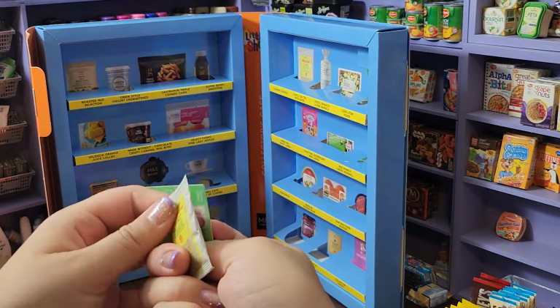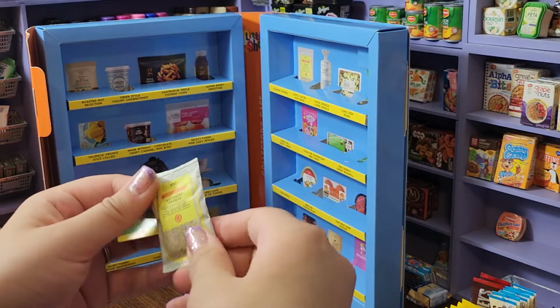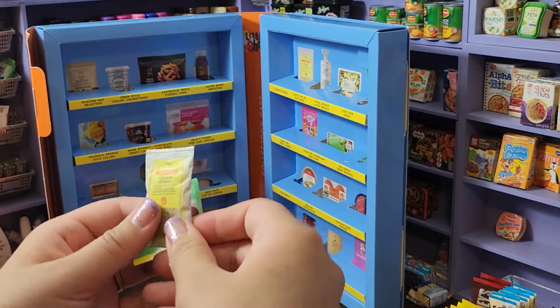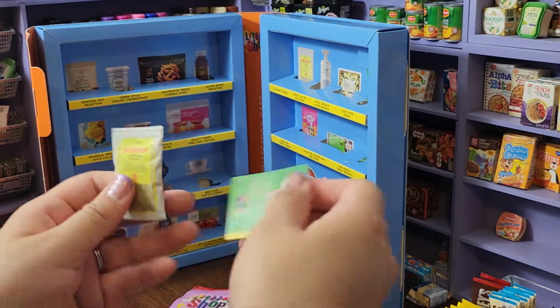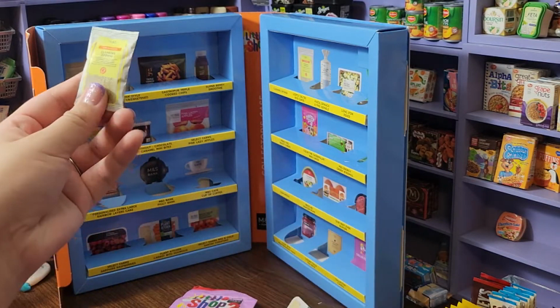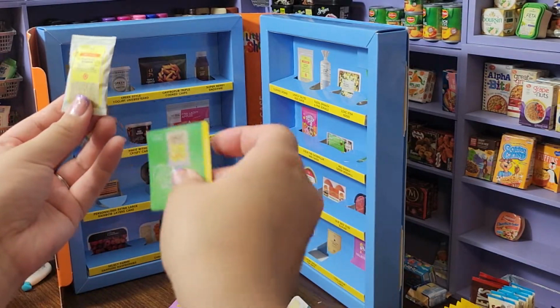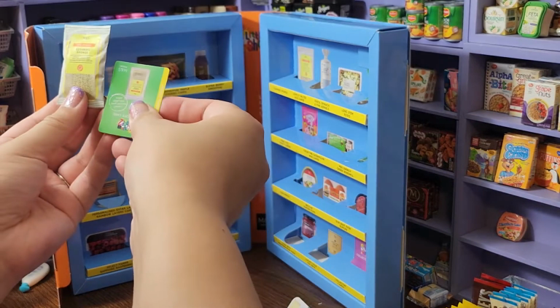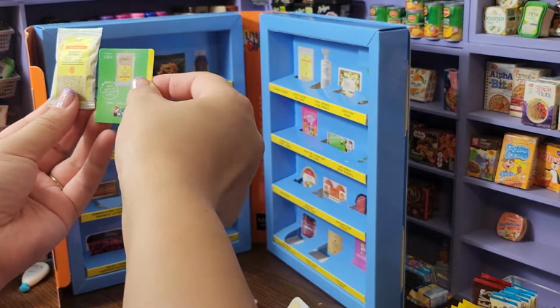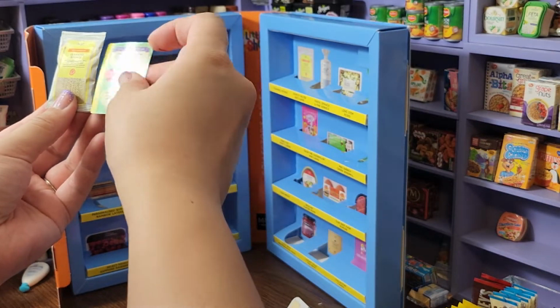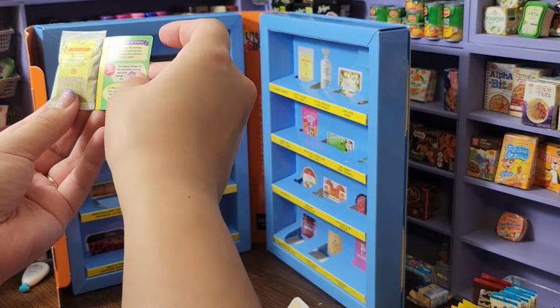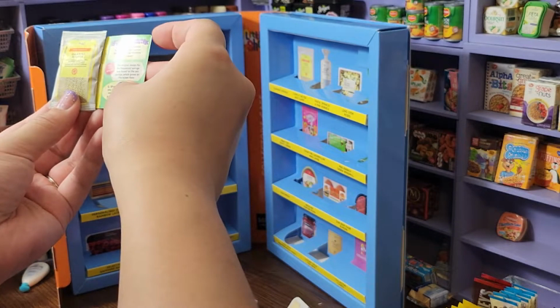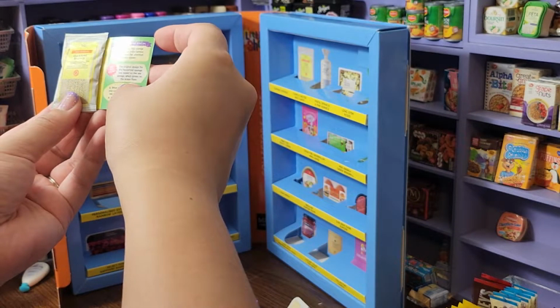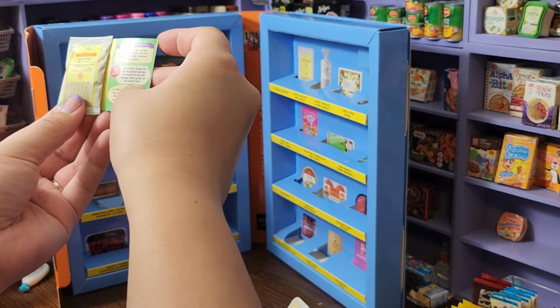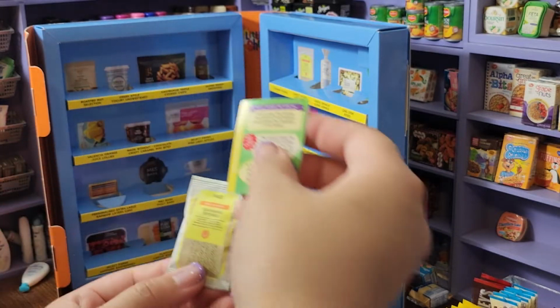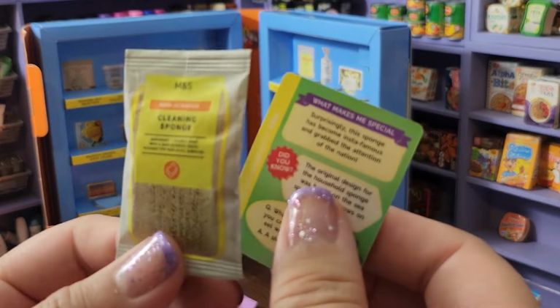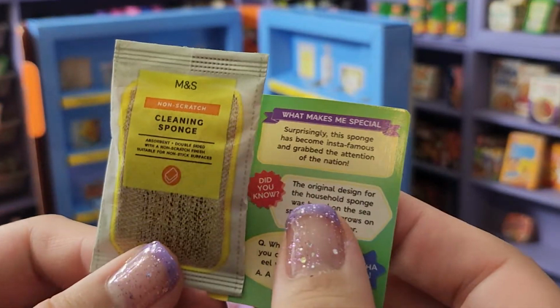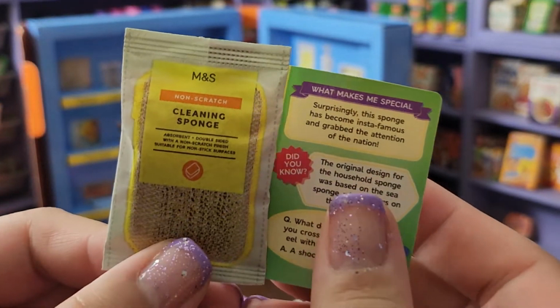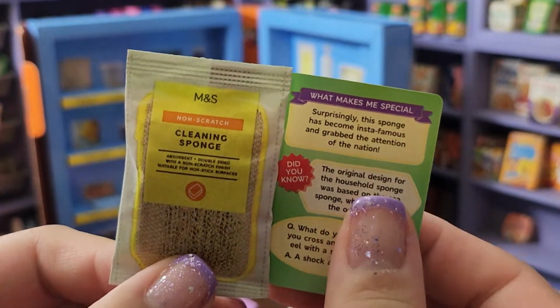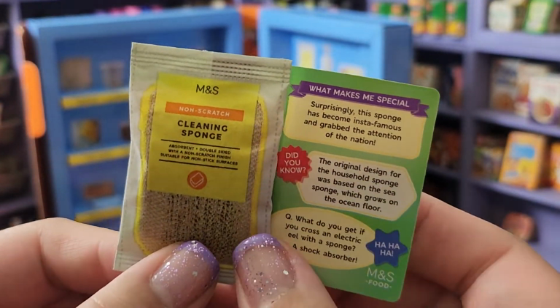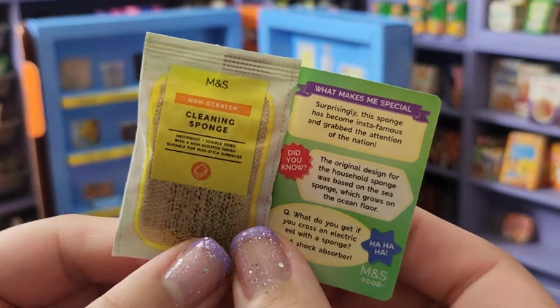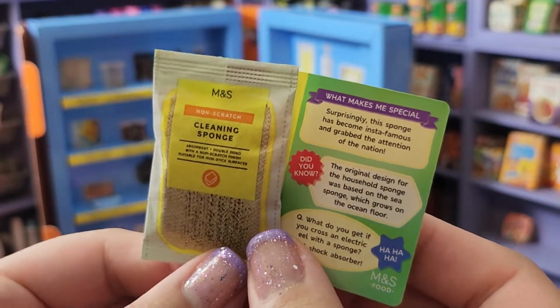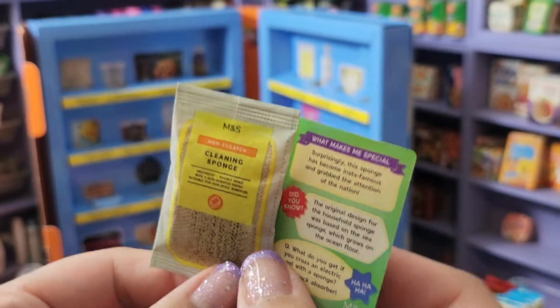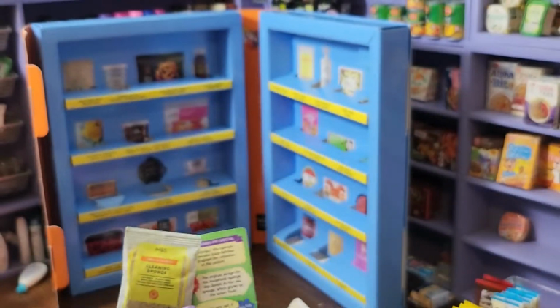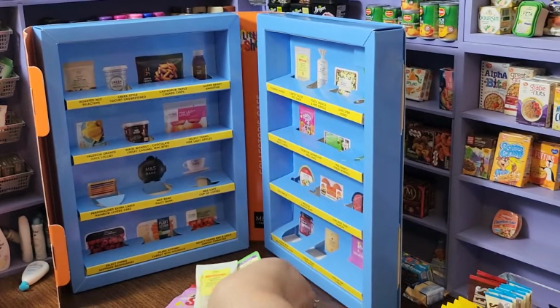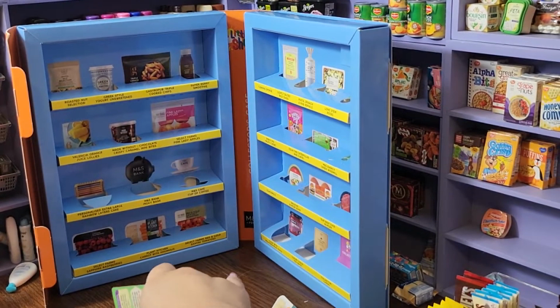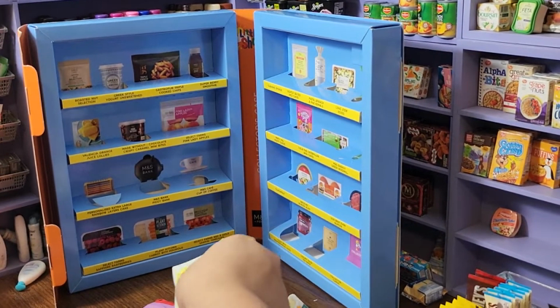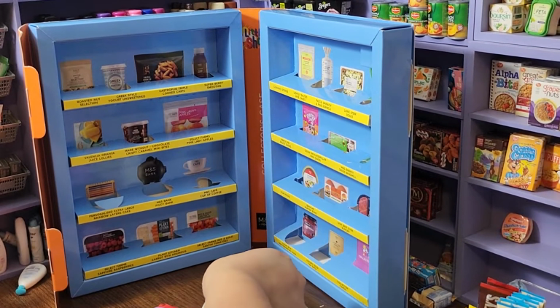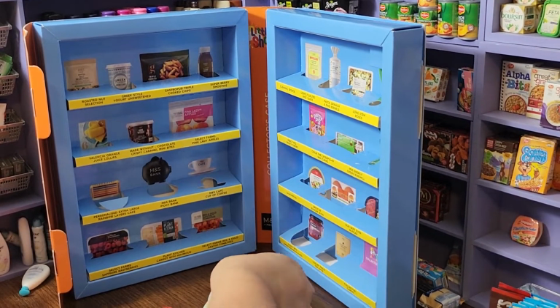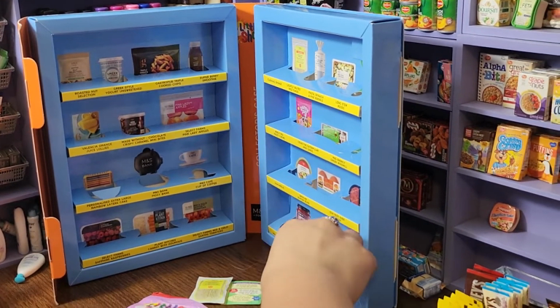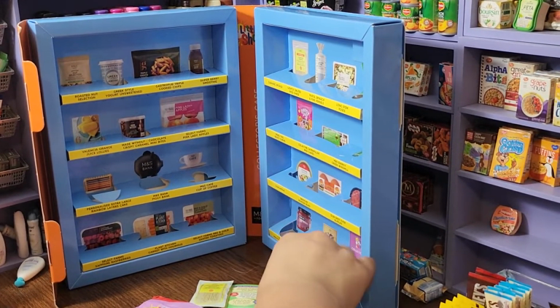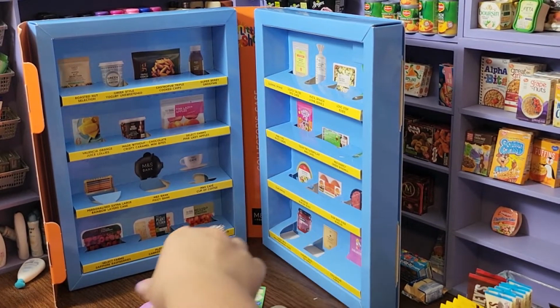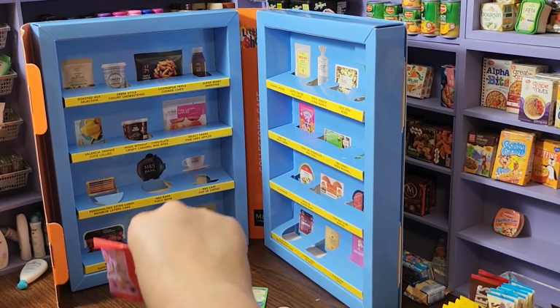We got a cleaning sponge! How adorable is that? I love the cleaning sponge, that is the cutest. Okay, and we got number three.